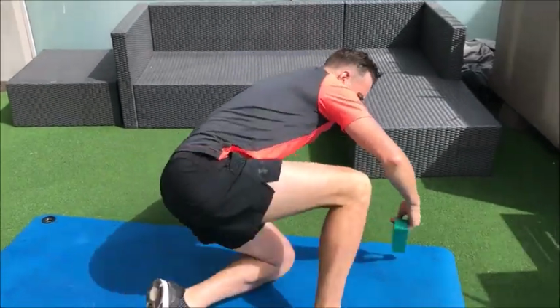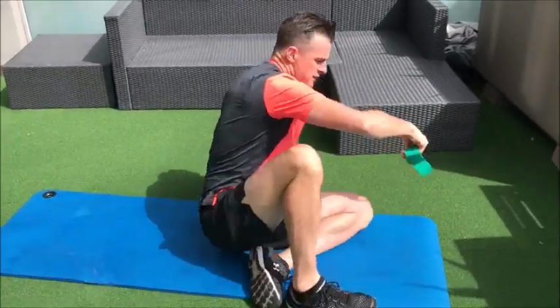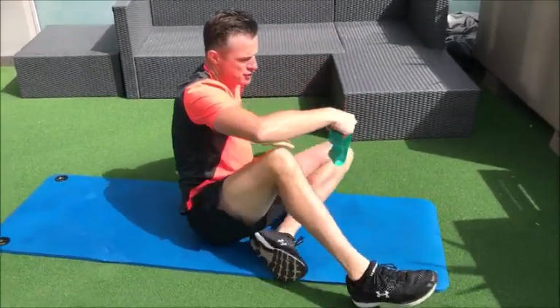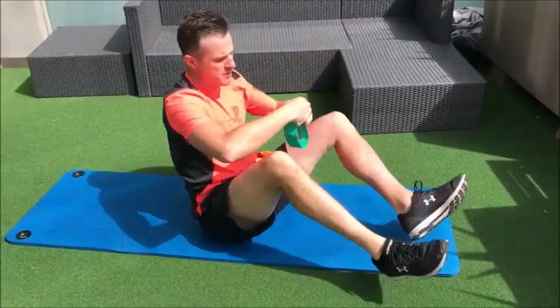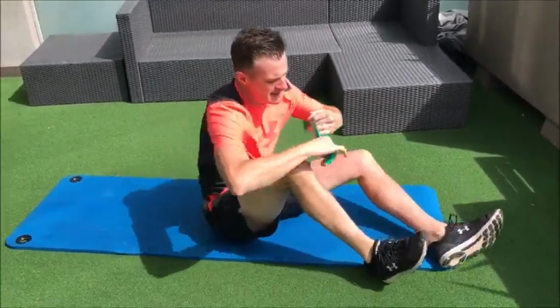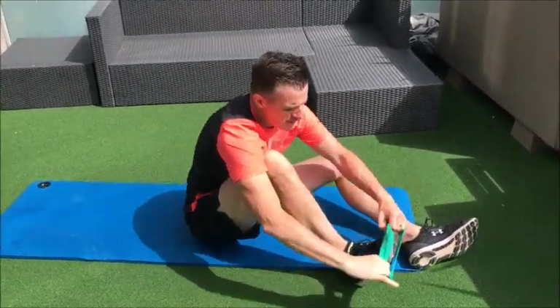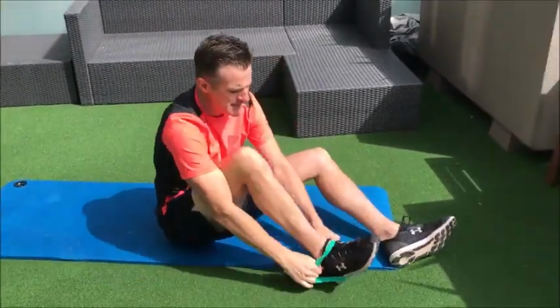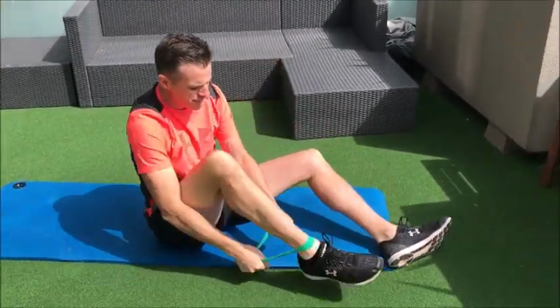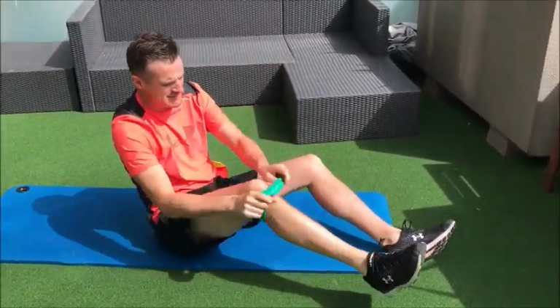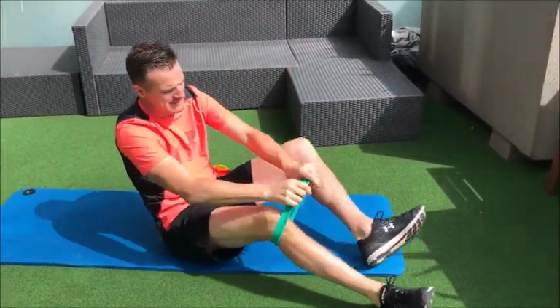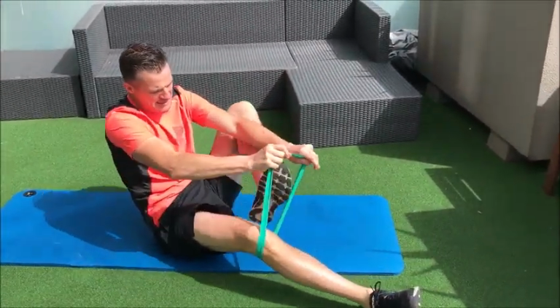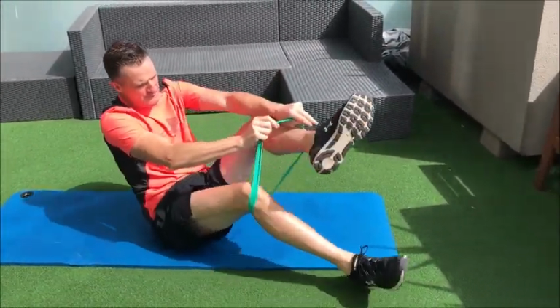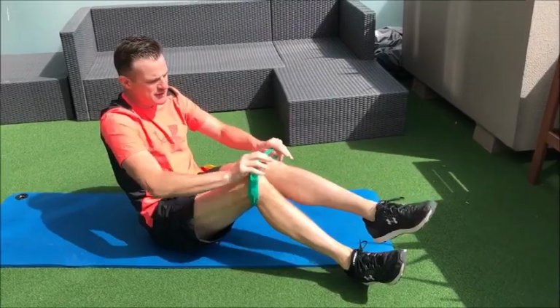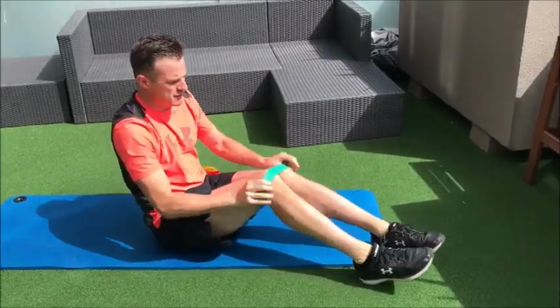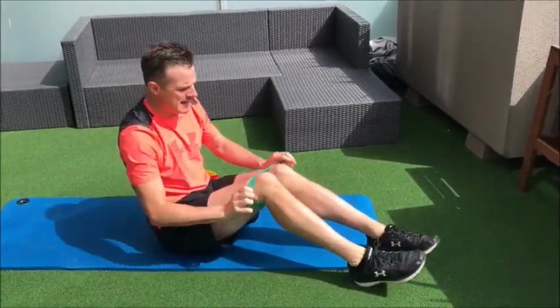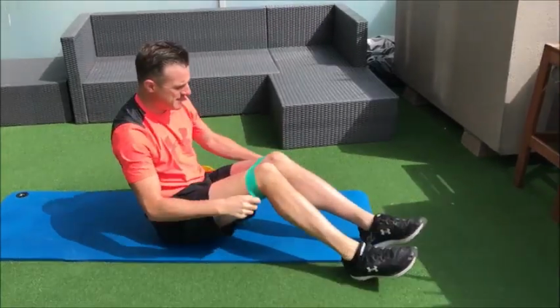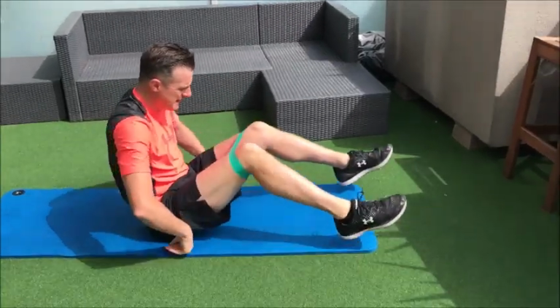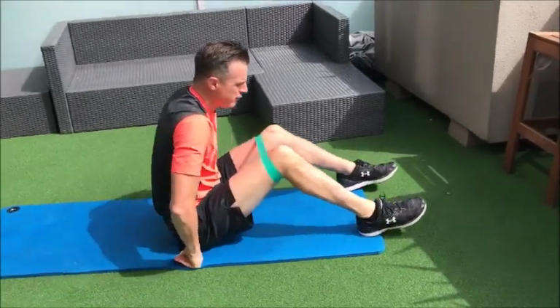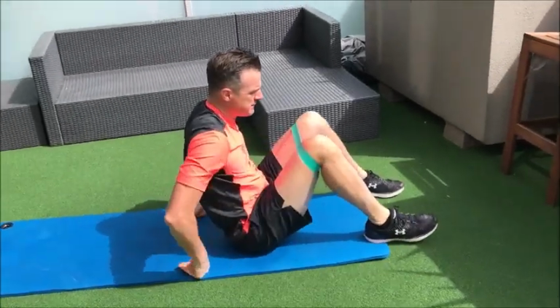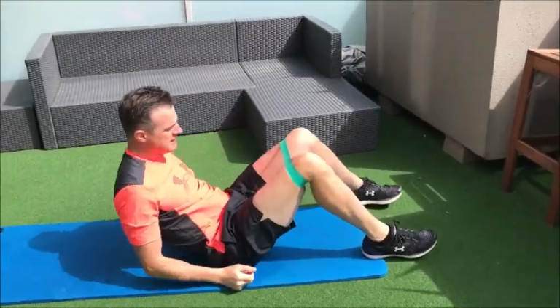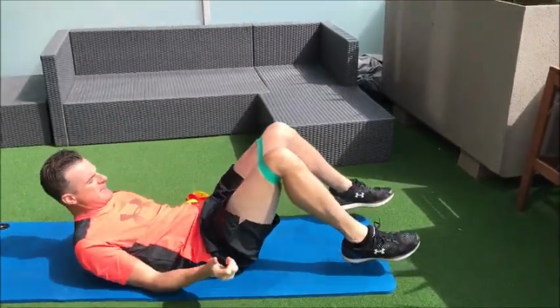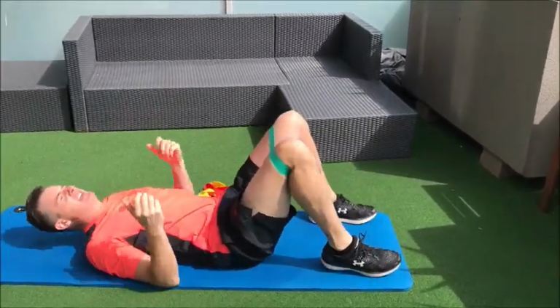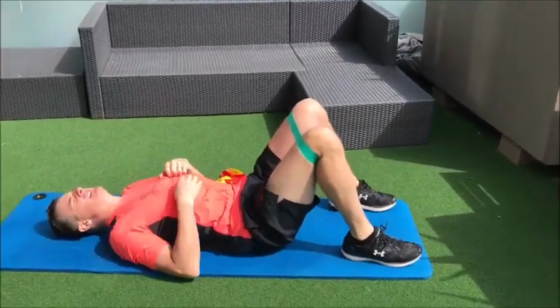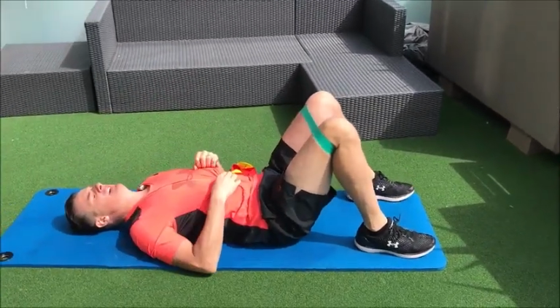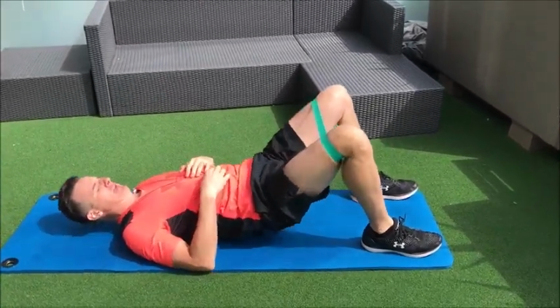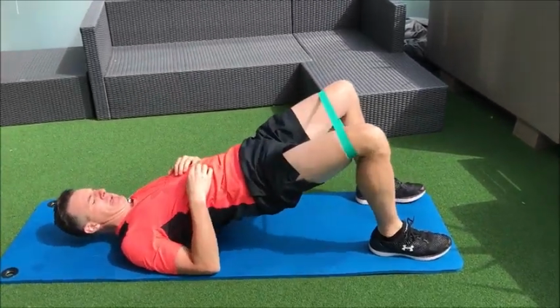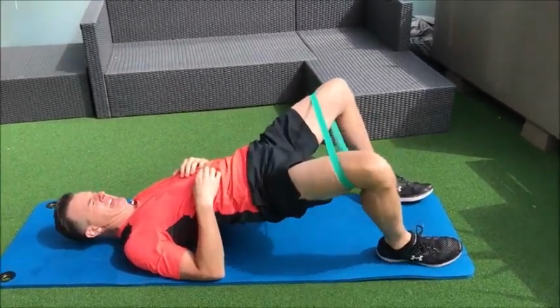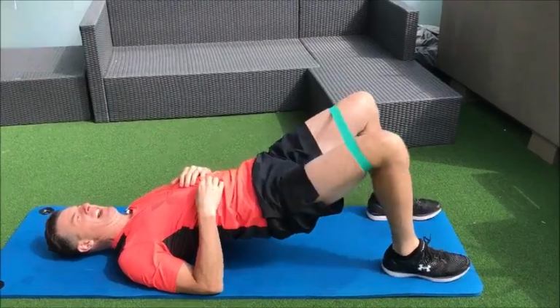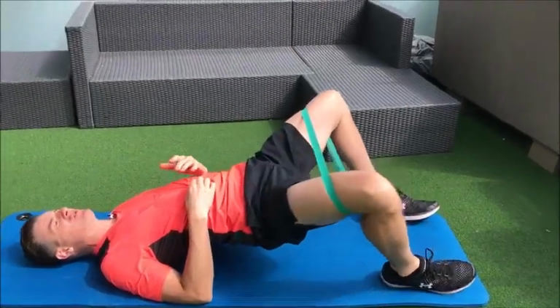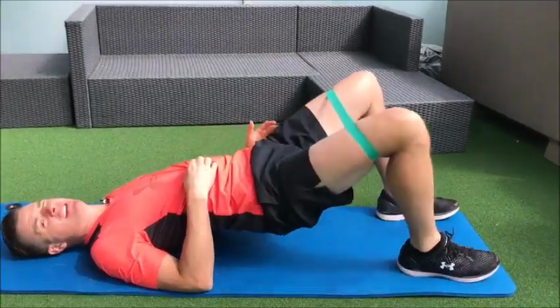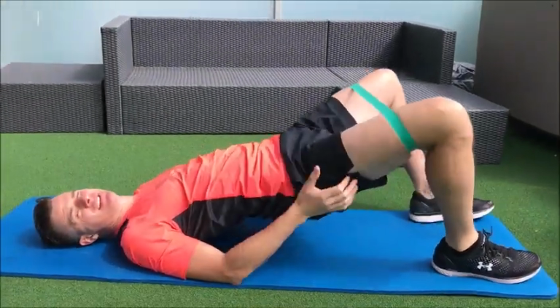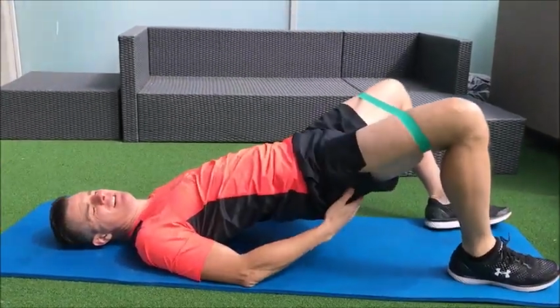Using a strong band, for example, if I was going to do a clam in a bridge position, this is definitely a strengthening exercise.